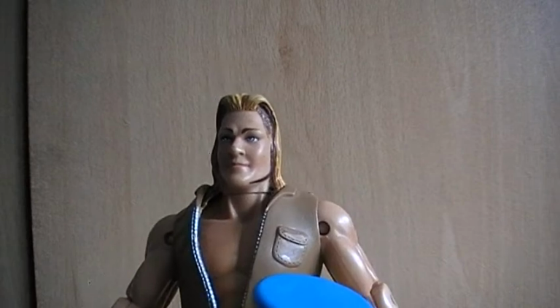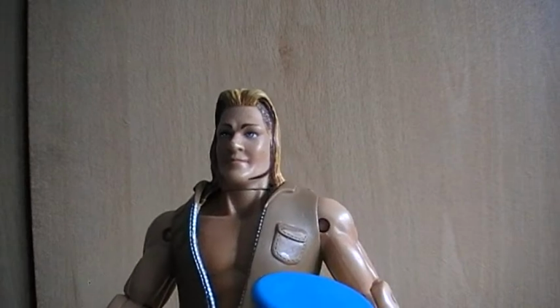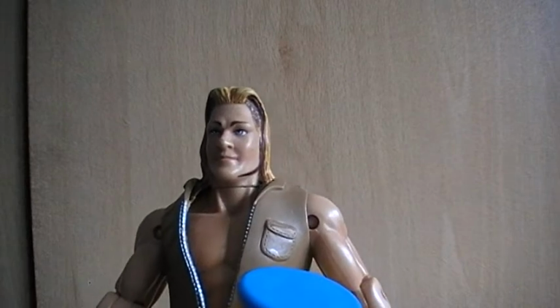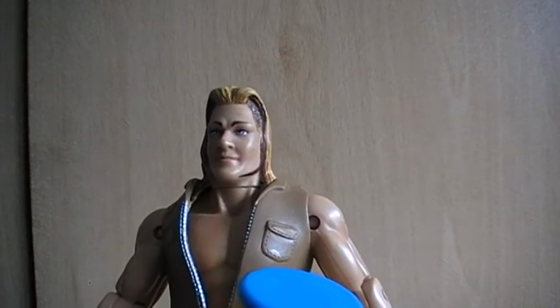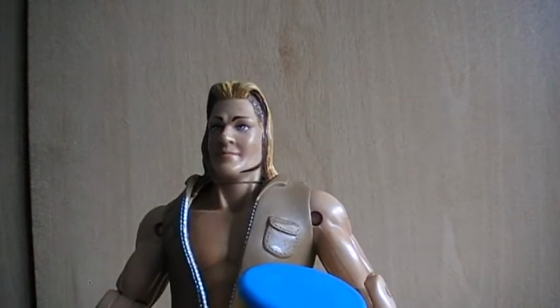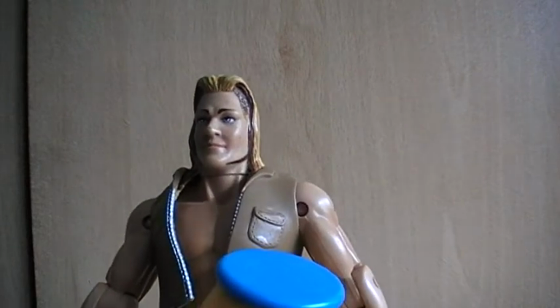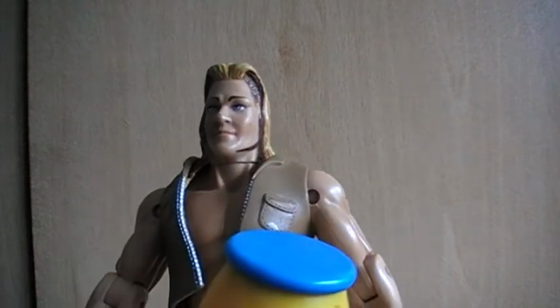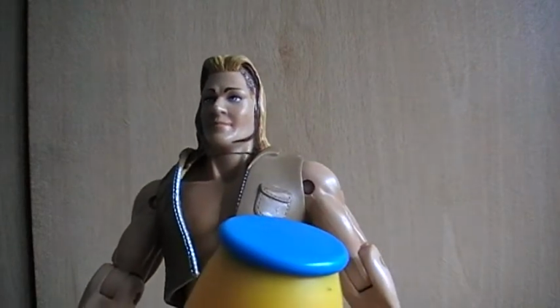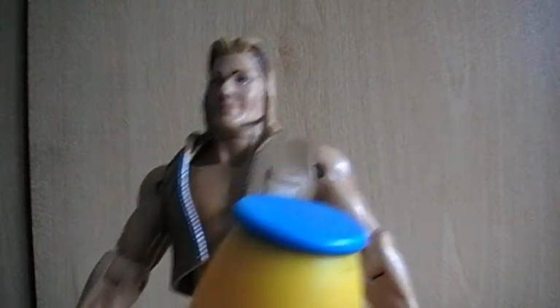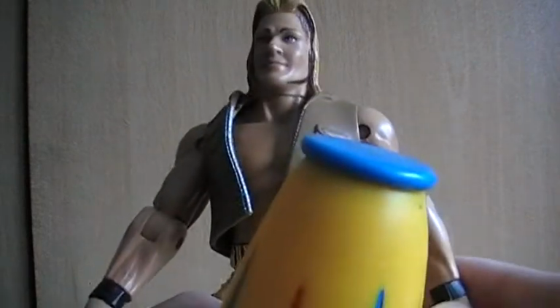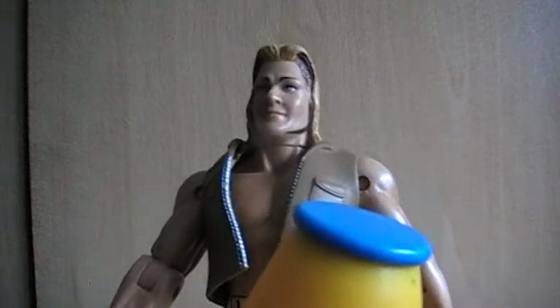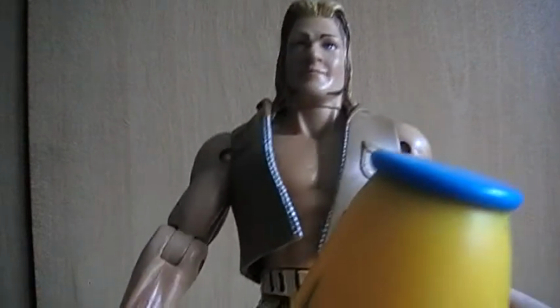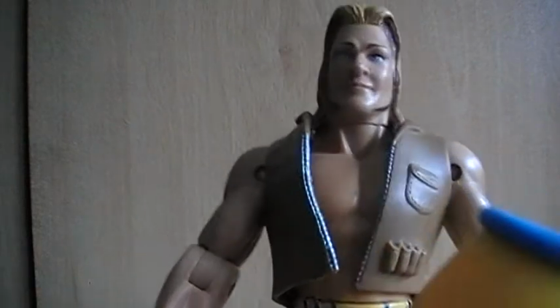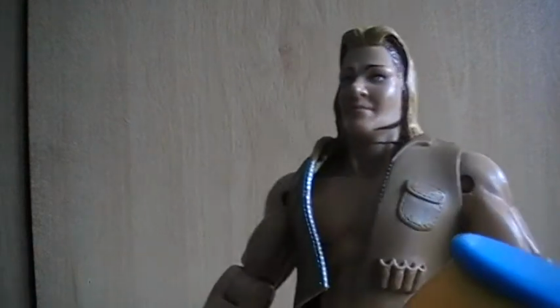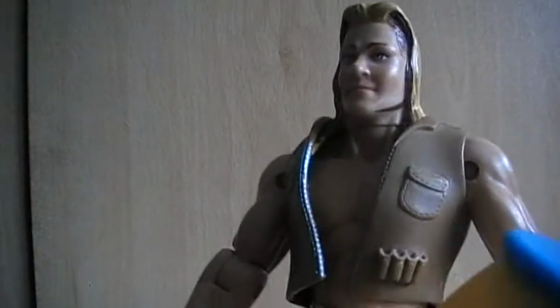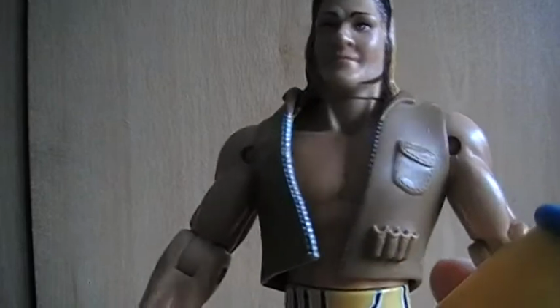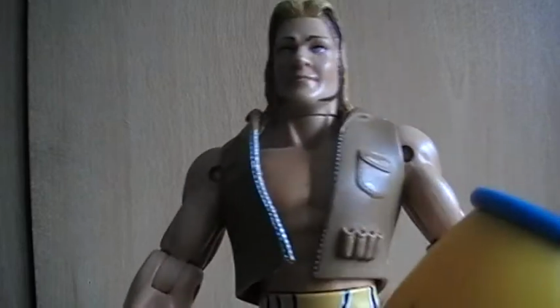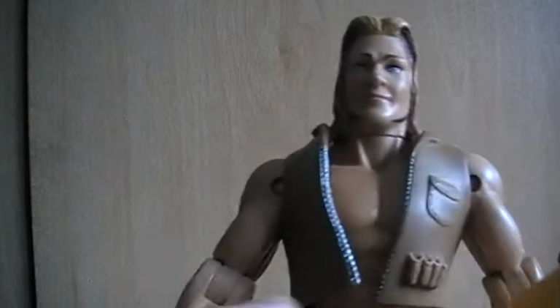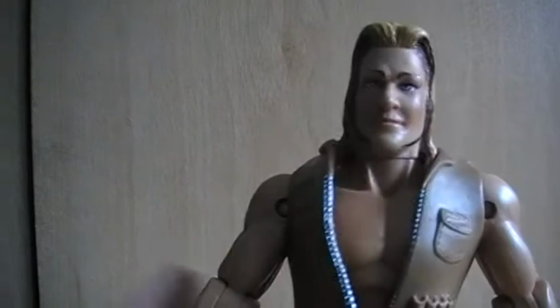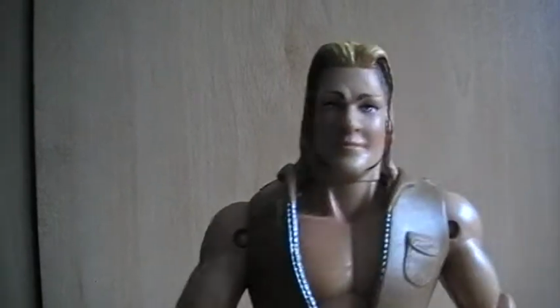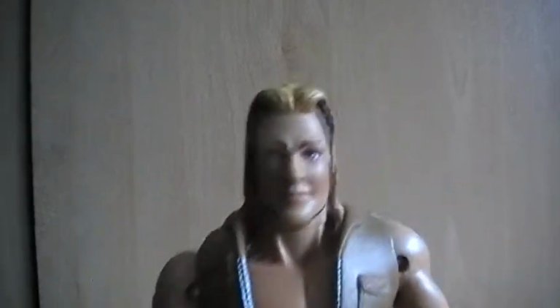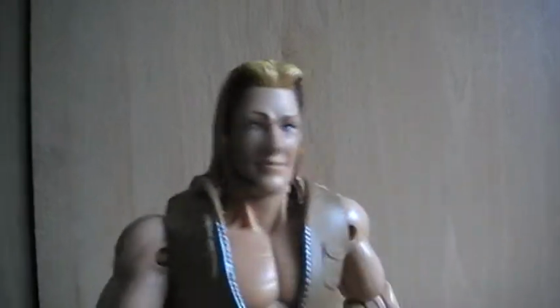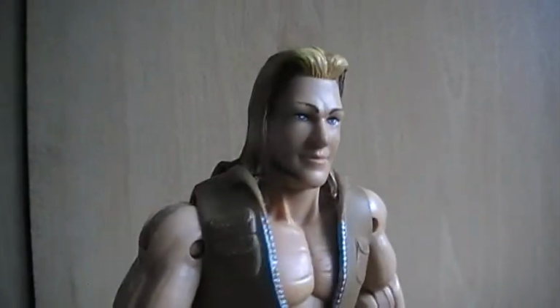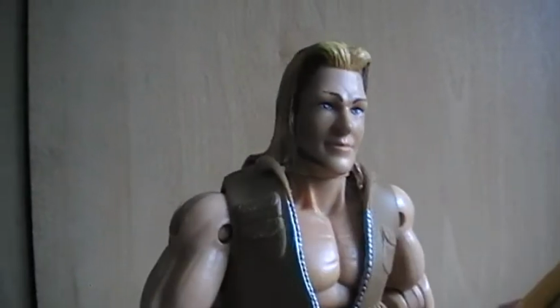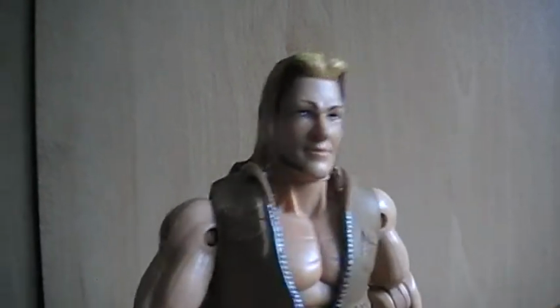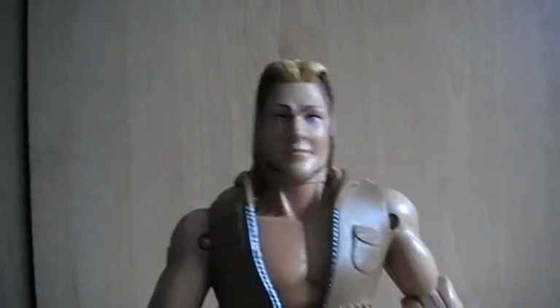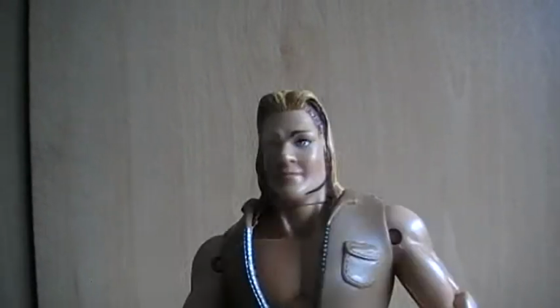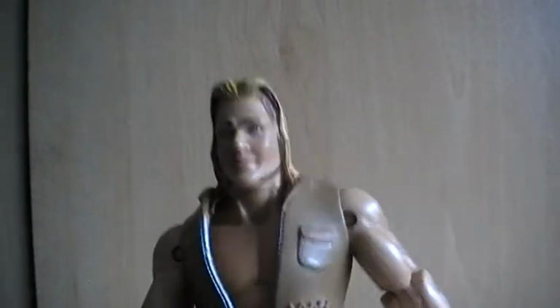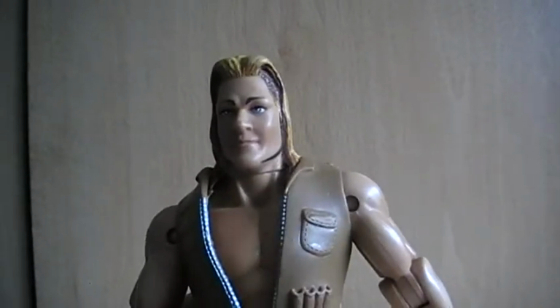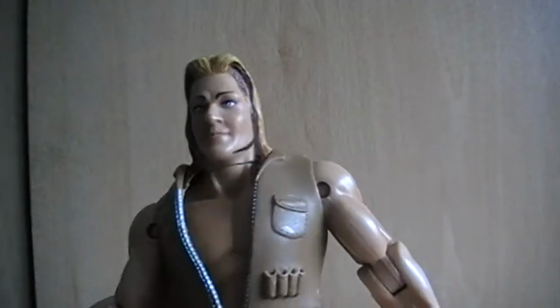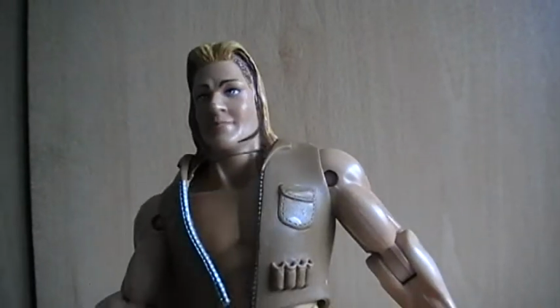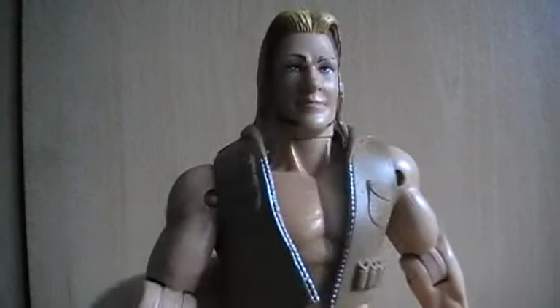Hey, what's going on guys, Wrestling Wasteland back here with another wrestling figure review. Next I'm doing a Chris Jericho figure — this is from WCW and this is part of the Ringmasters line.